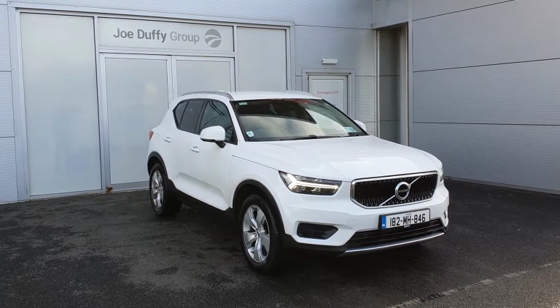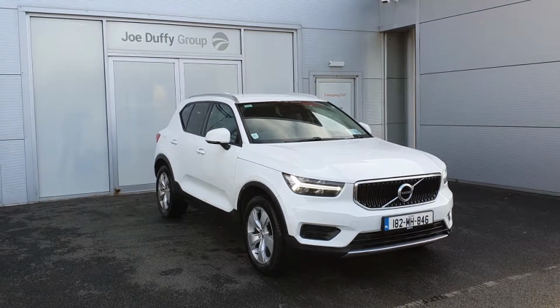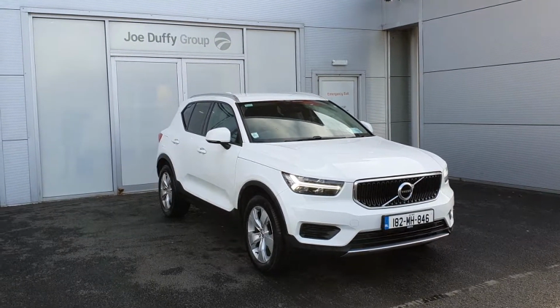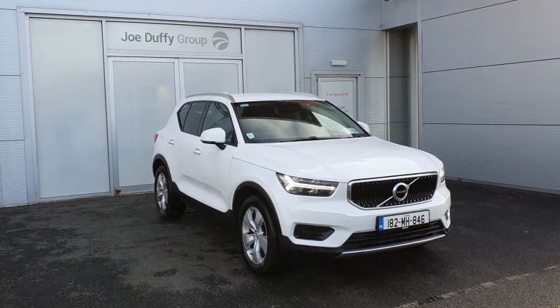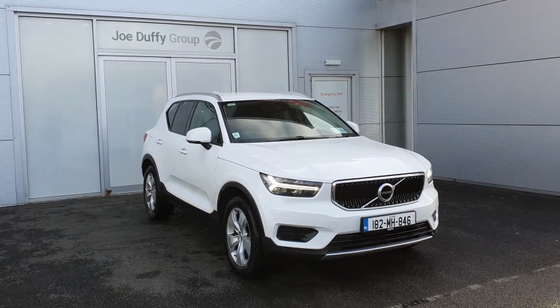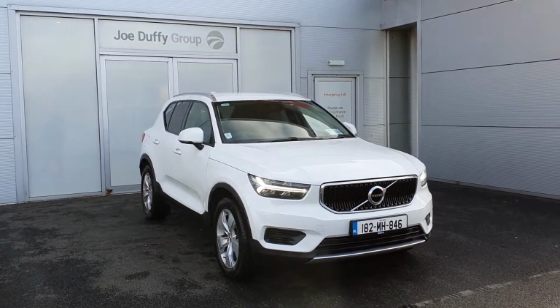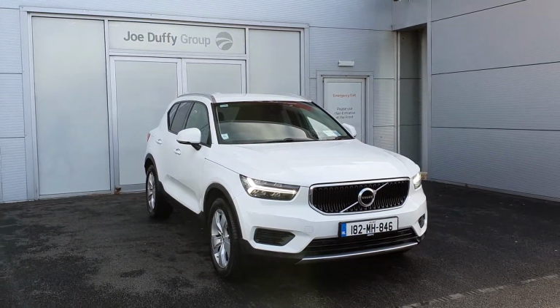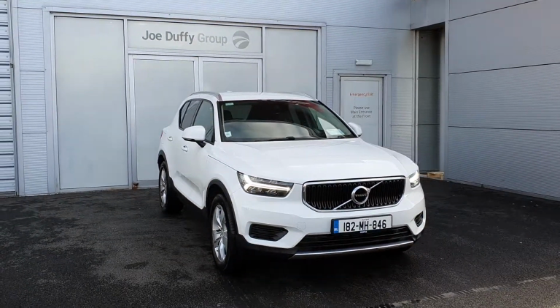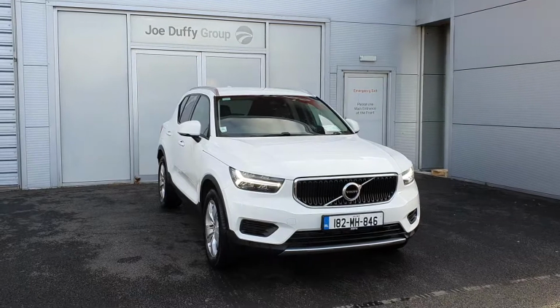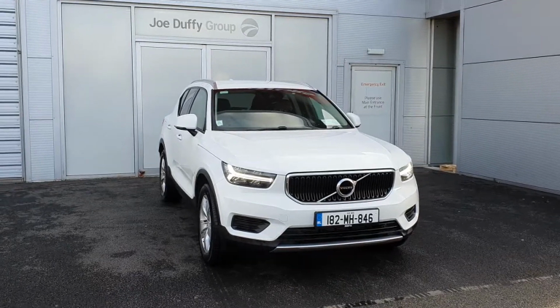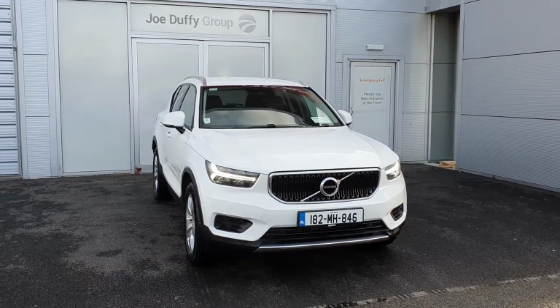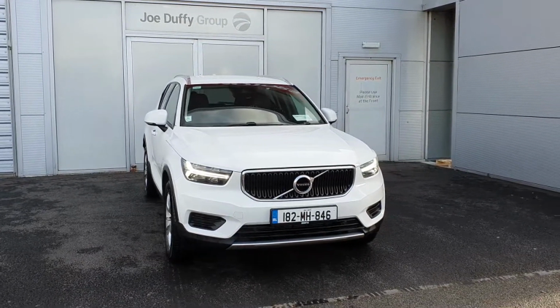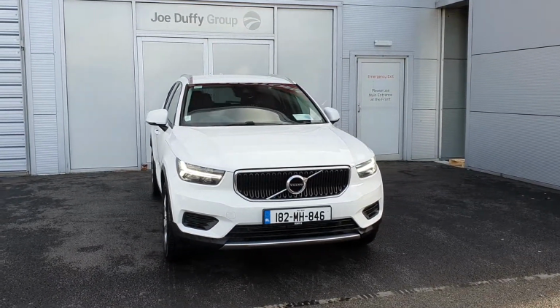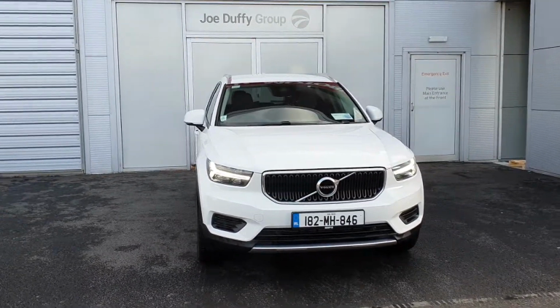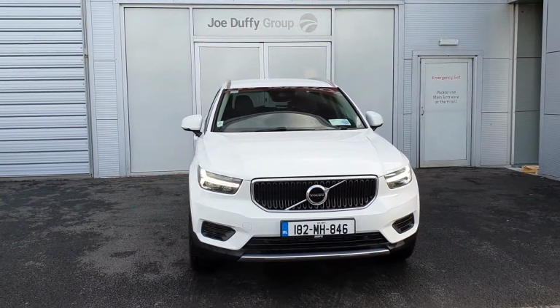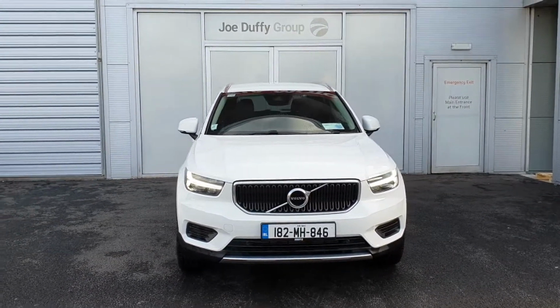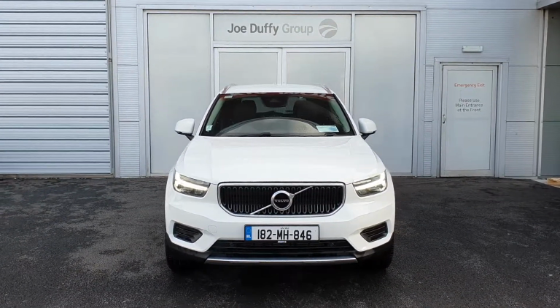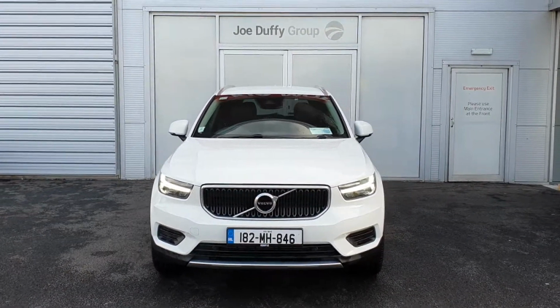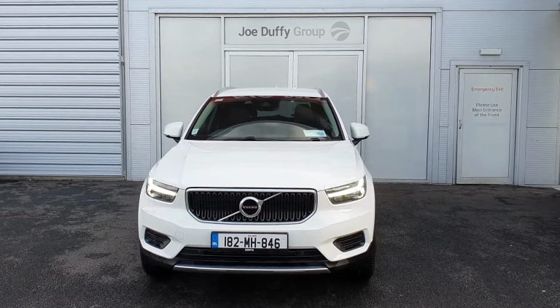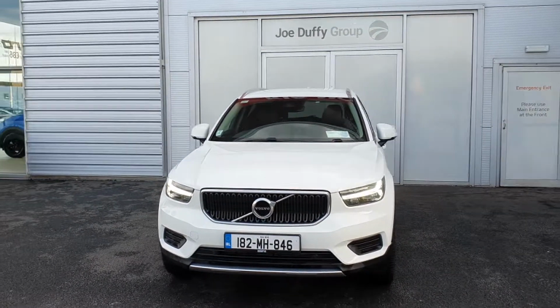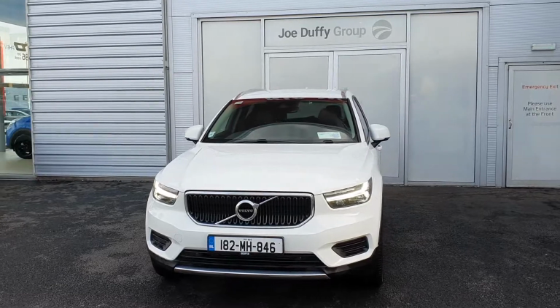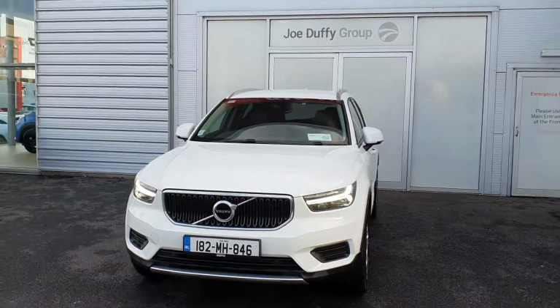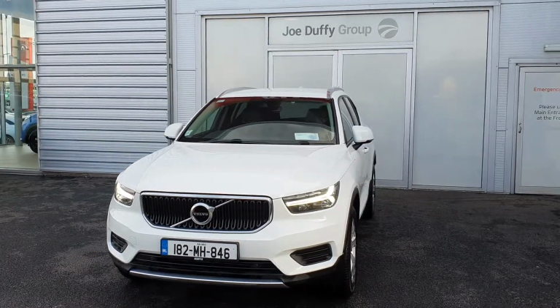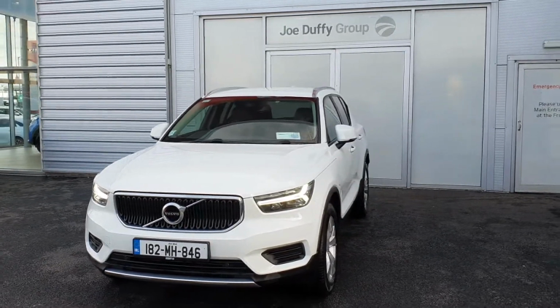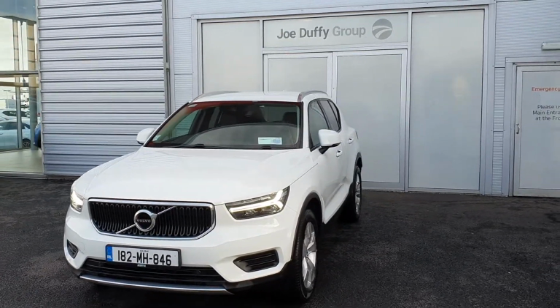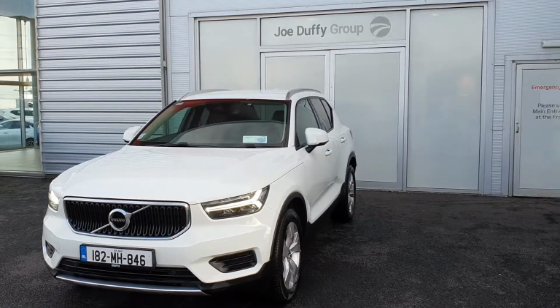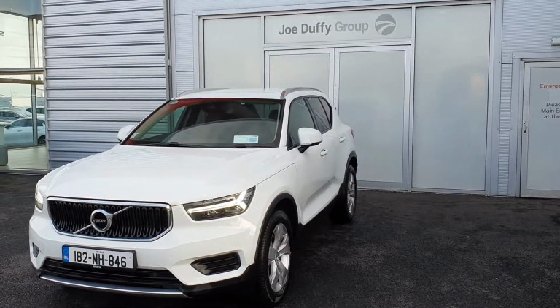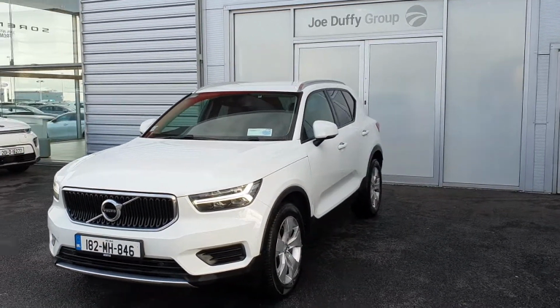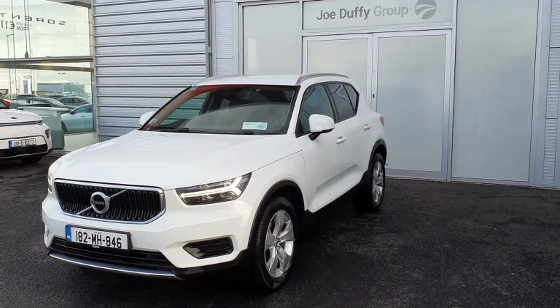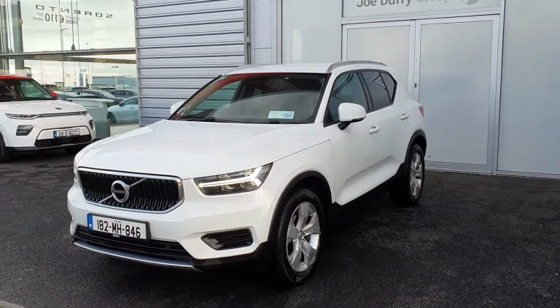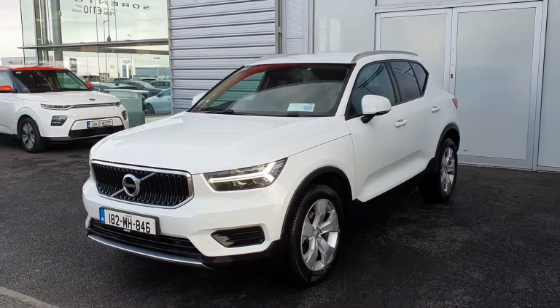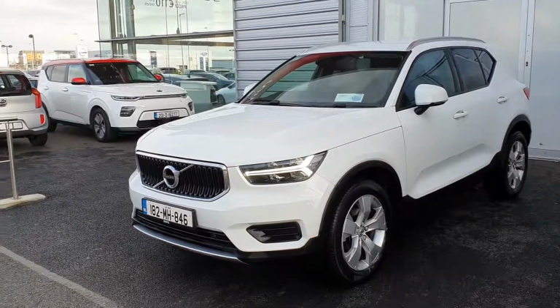Hello and welcome to Joe the Views Volvo. My name is Fary and today I'm going to be giving you a quick look at the XC40 D3 Momentum model — a beautiful car, very fuel-efficient as well, finished in a beautiful metallic white color.